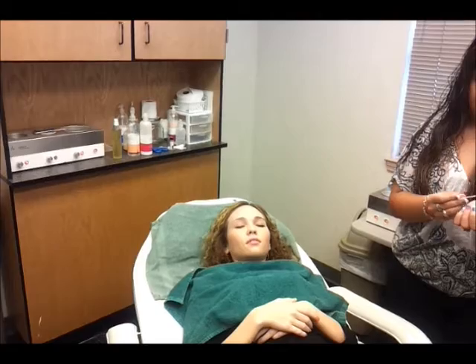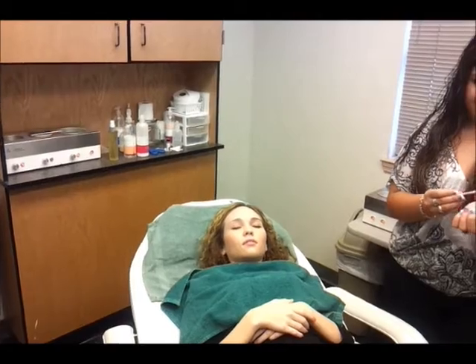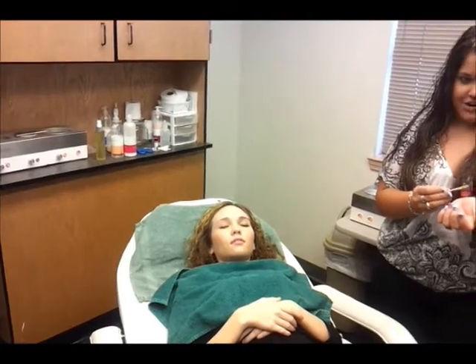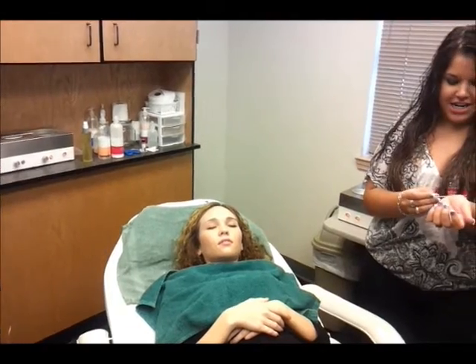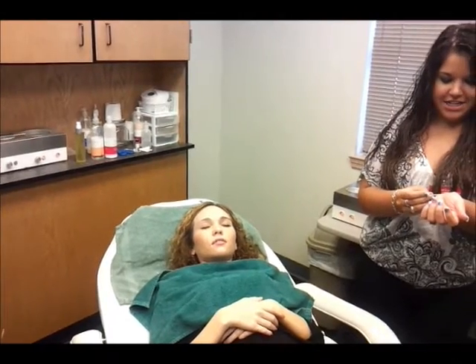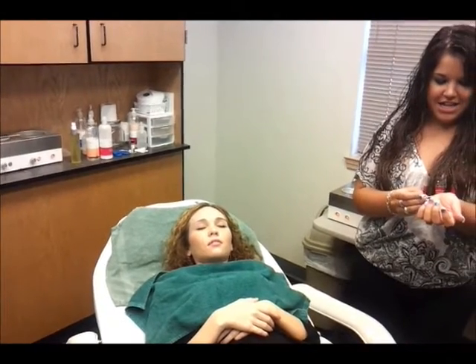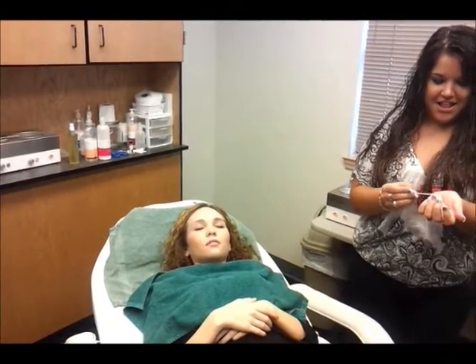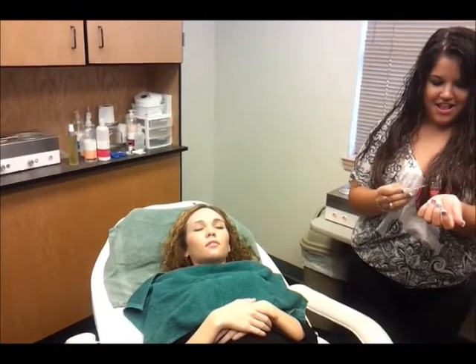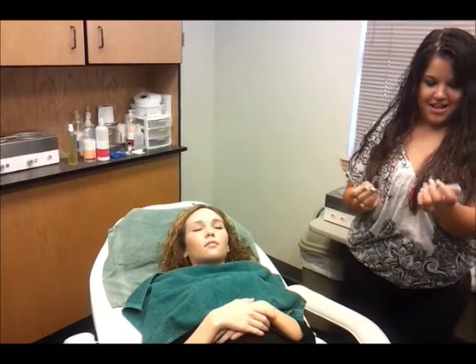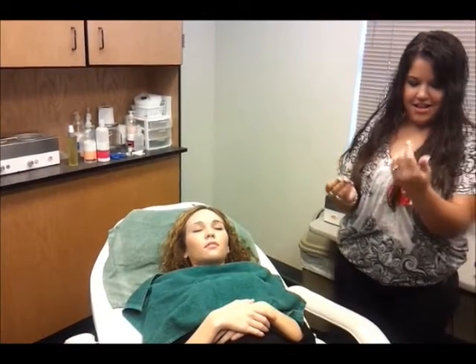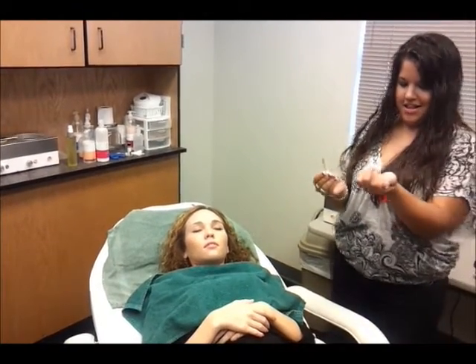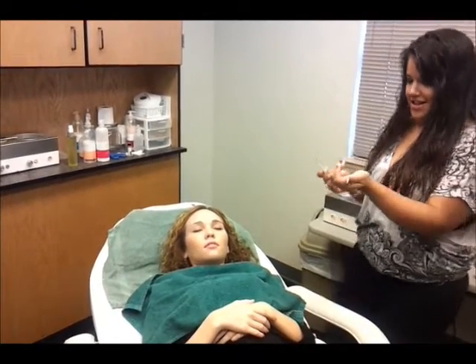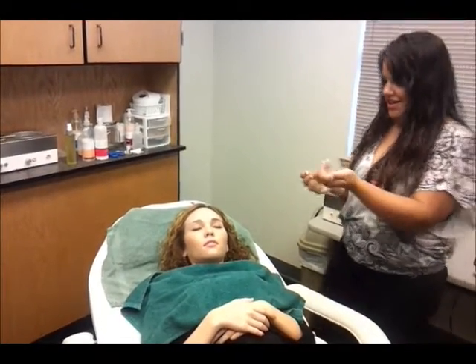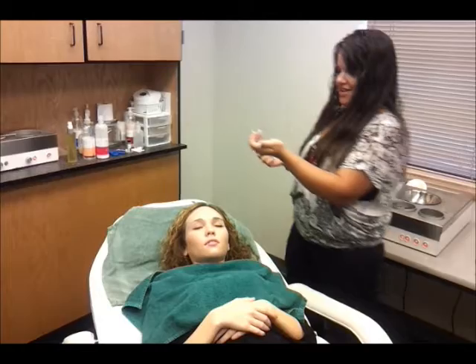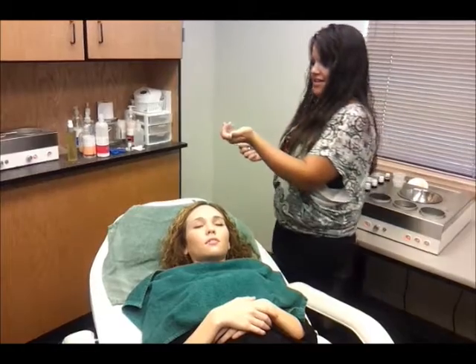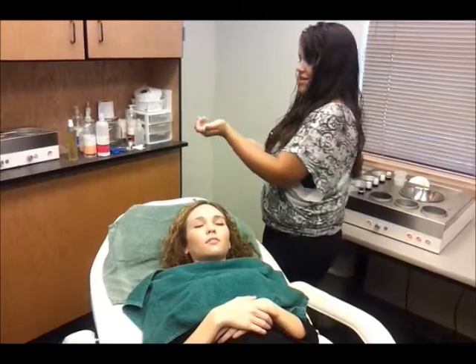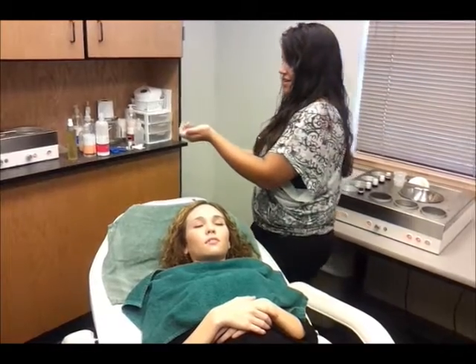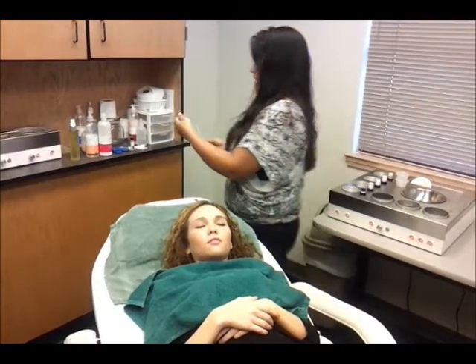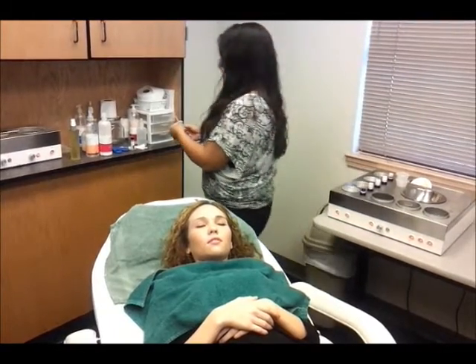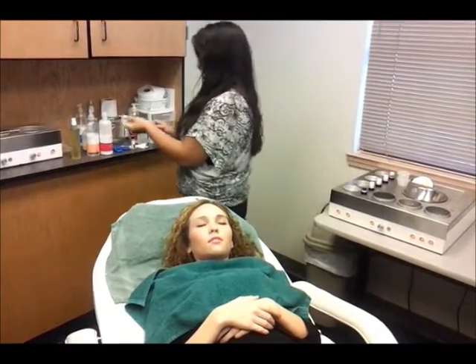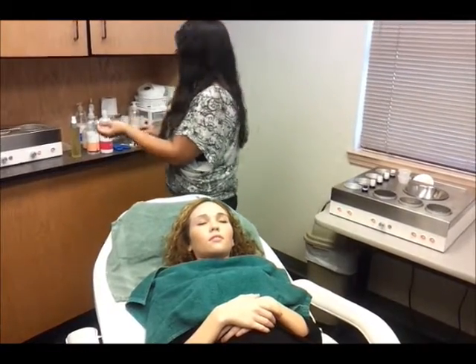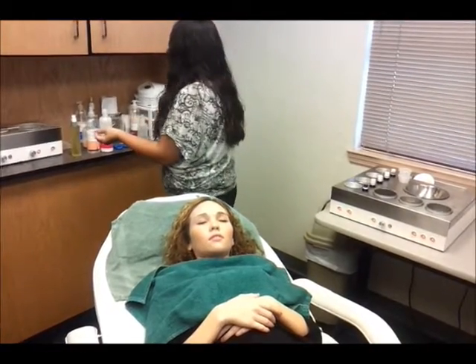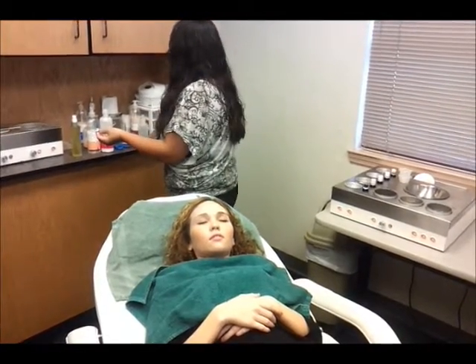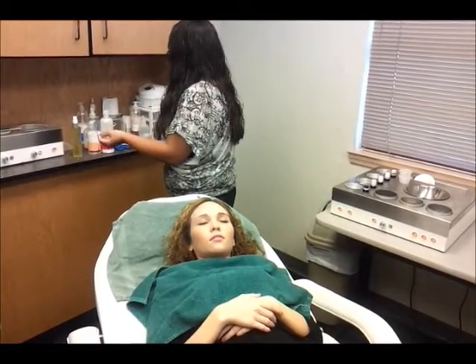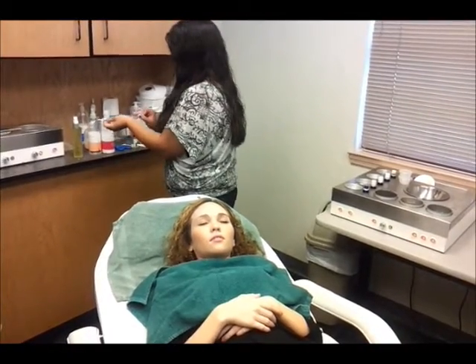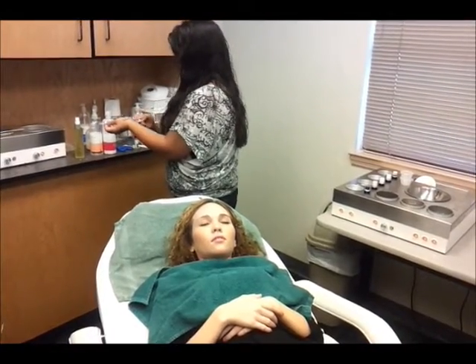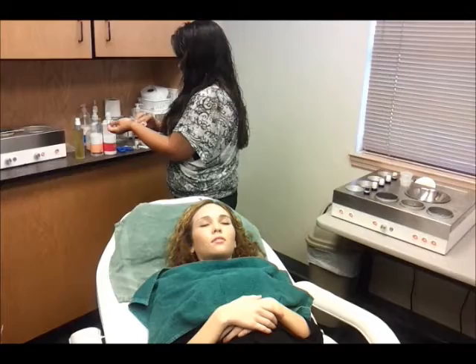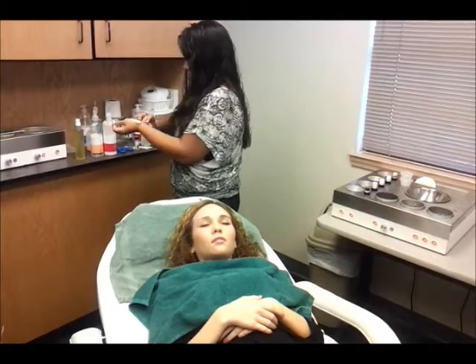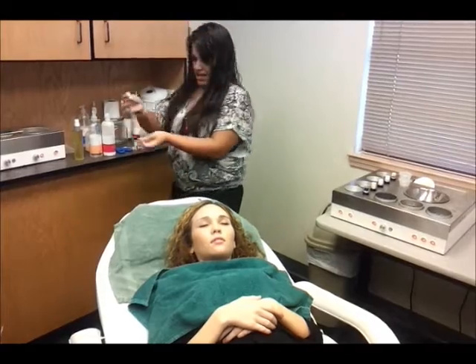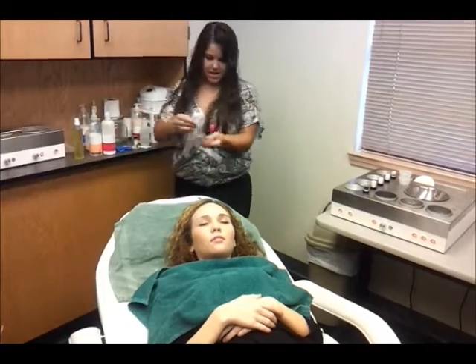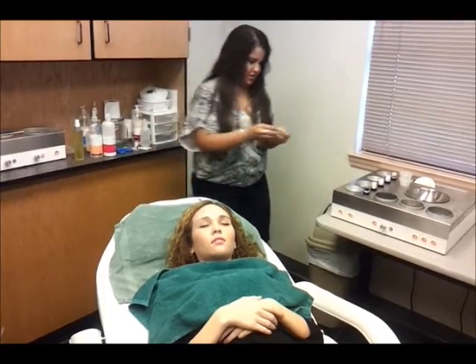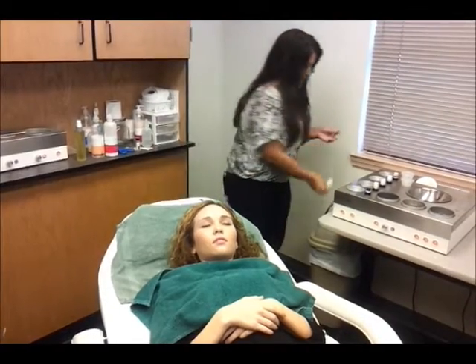Now I'm going to check how hot it is. So I'm just going to hold it out for a little bit. That's easy.